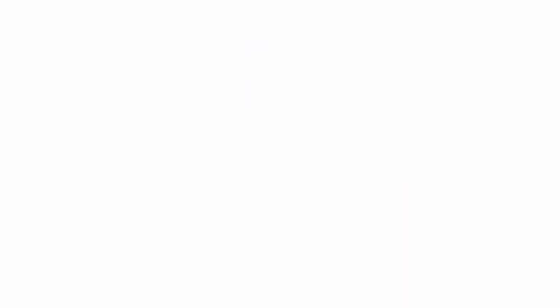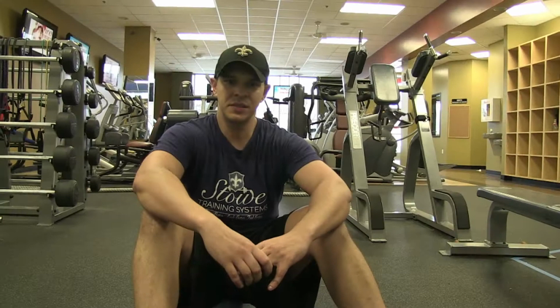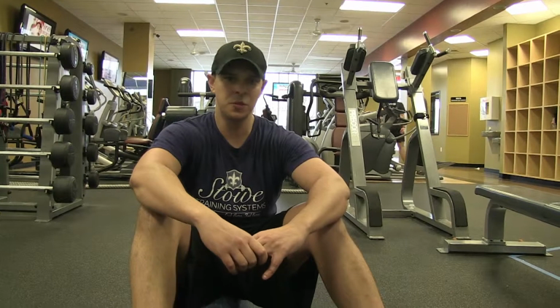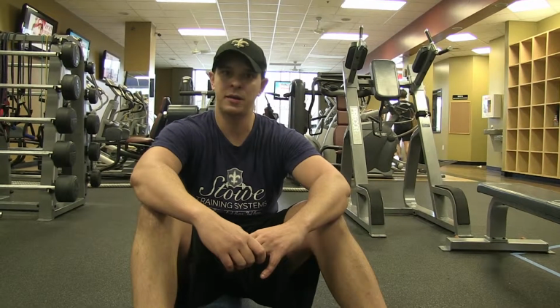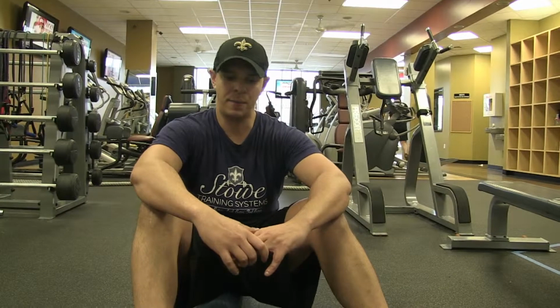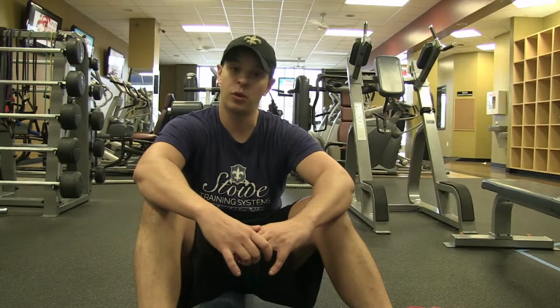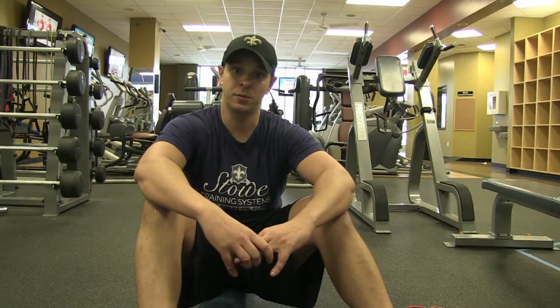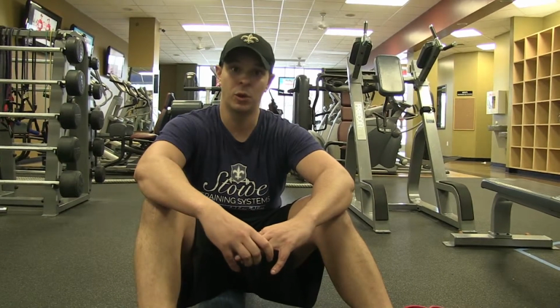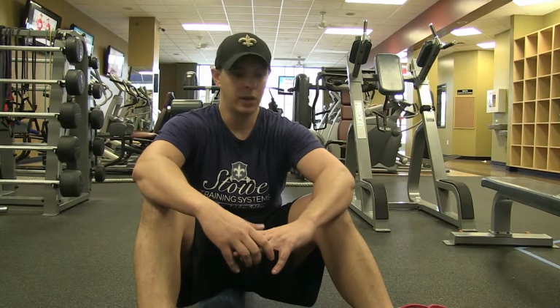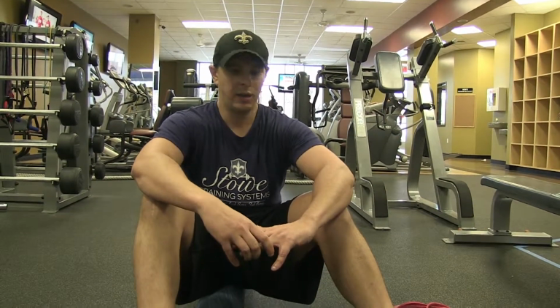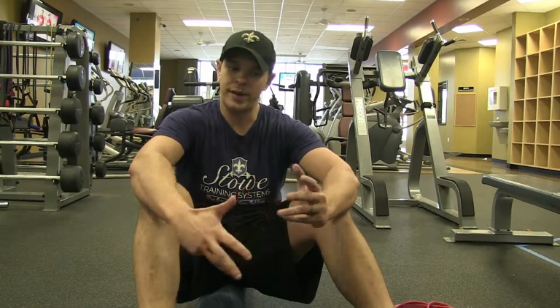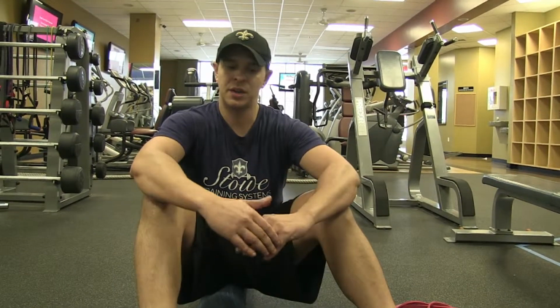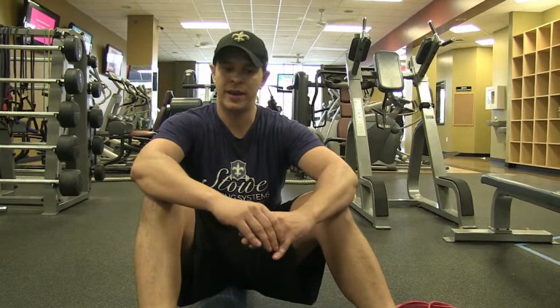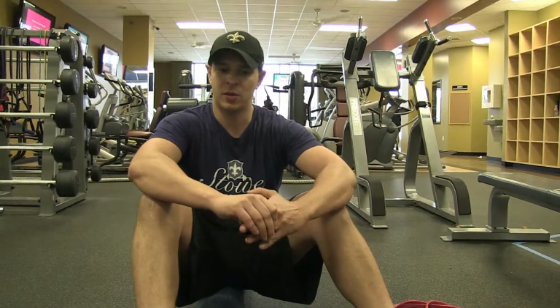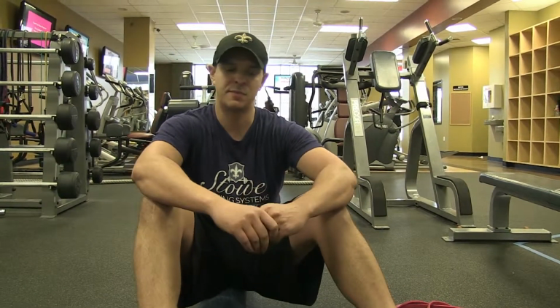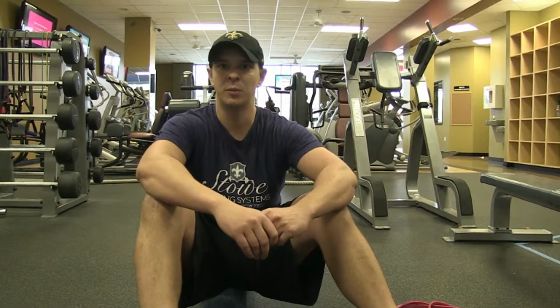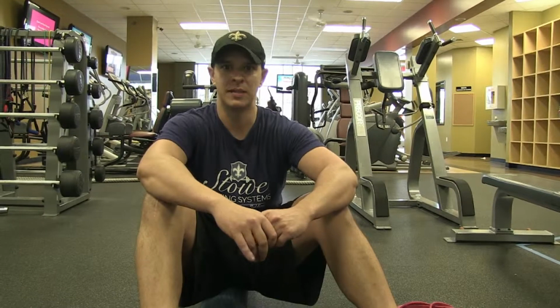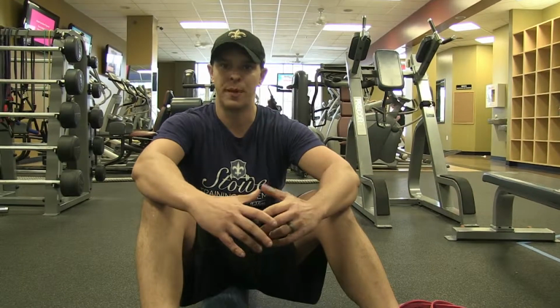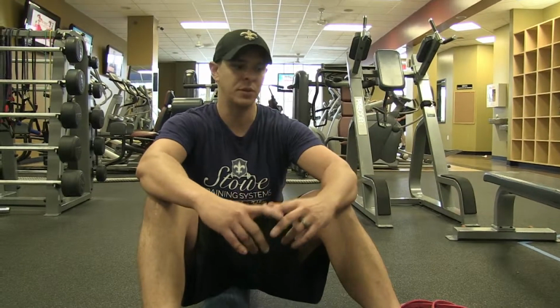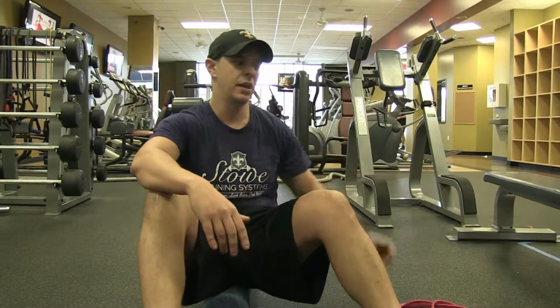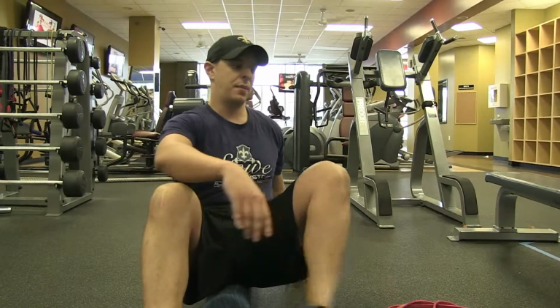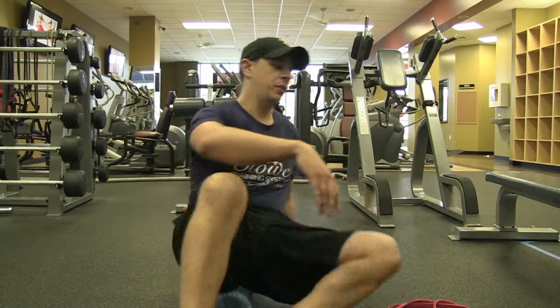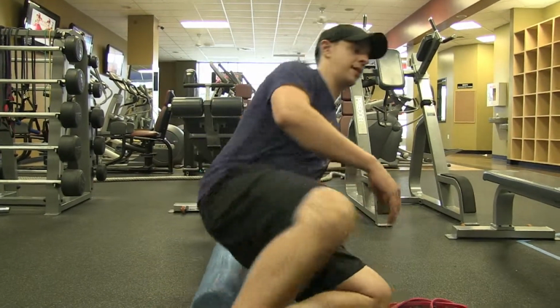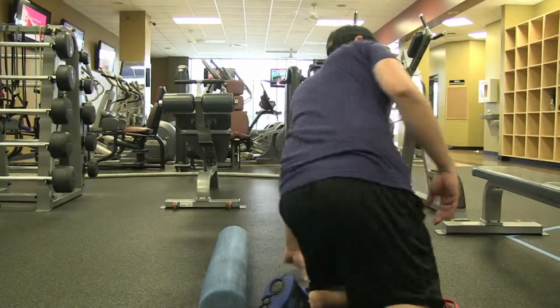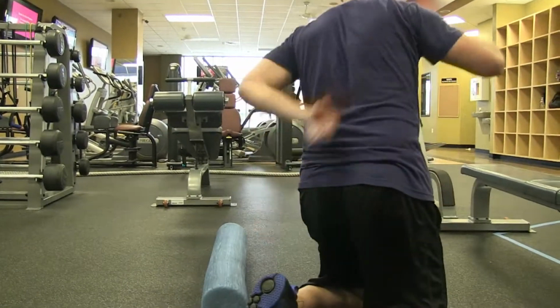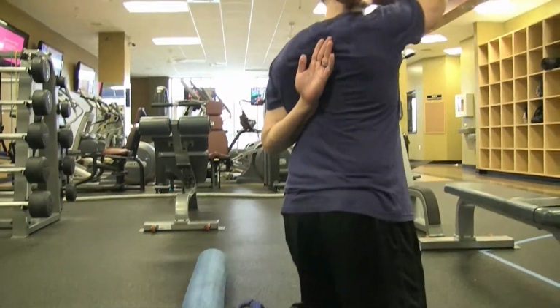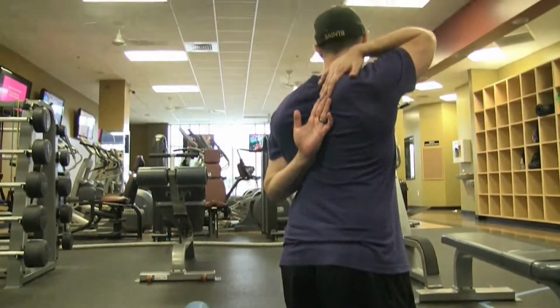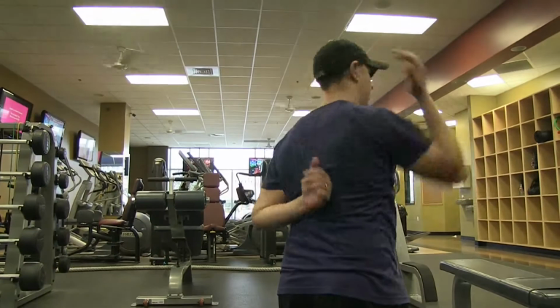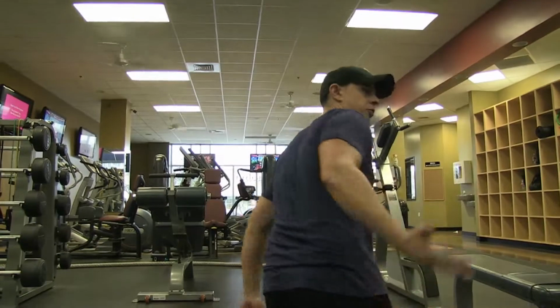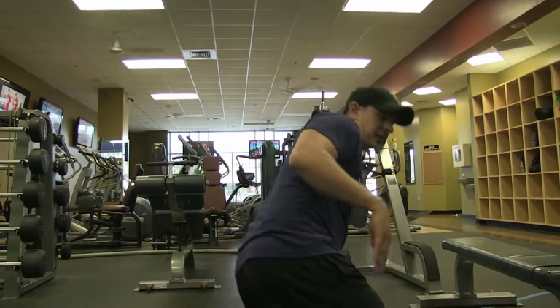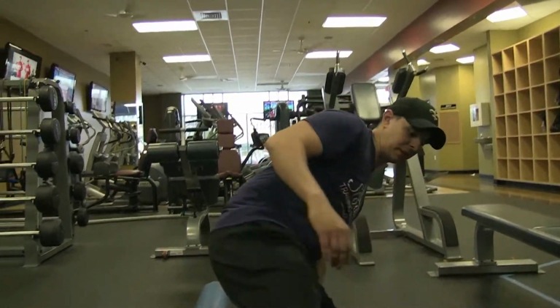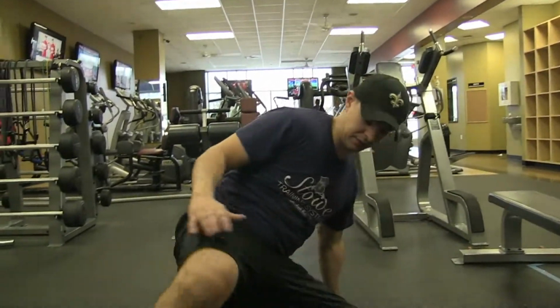This is the supine band pull apart on a foam roller. Great exercise if you're lacking thoracic spine mobility, that upper back mobility. Basically, if you can't touch your hands together on your back, you're going to benefit from this exercise.